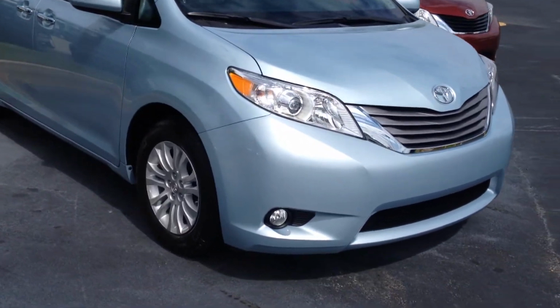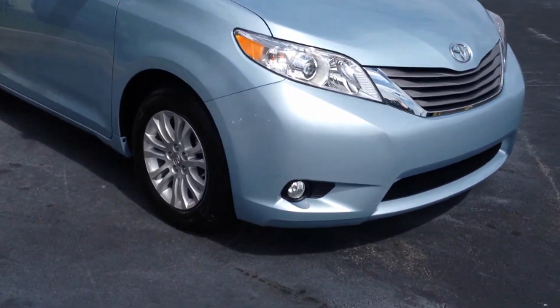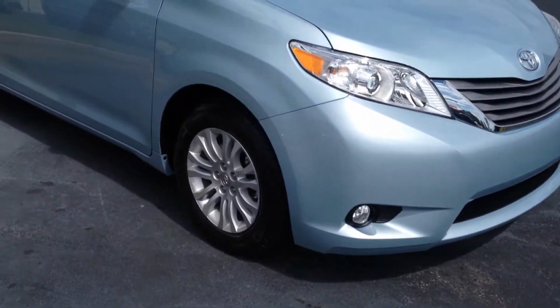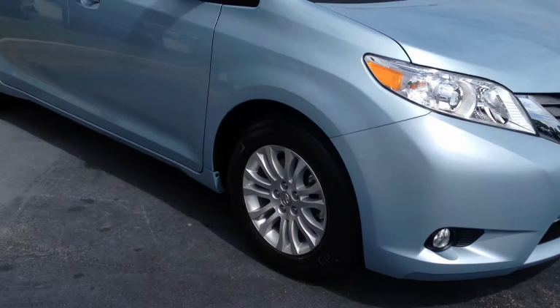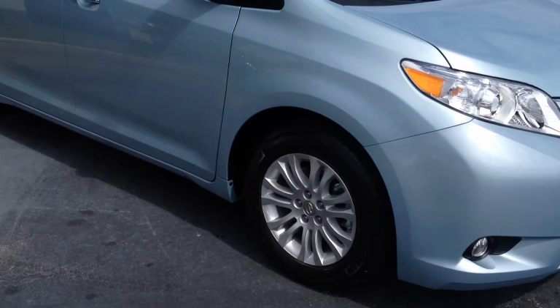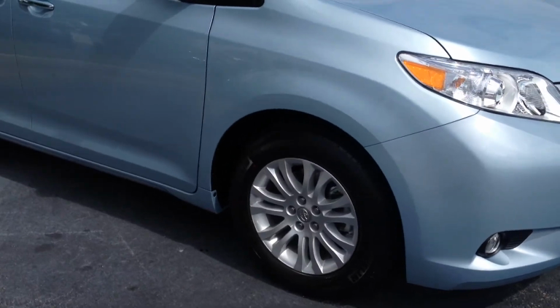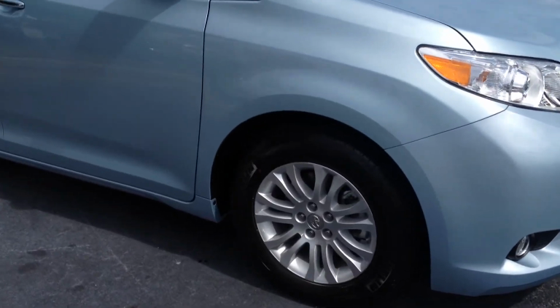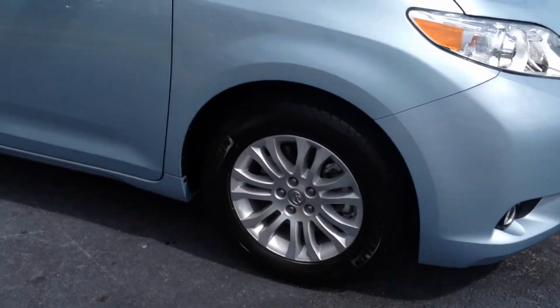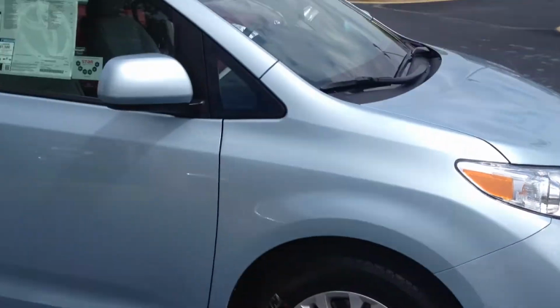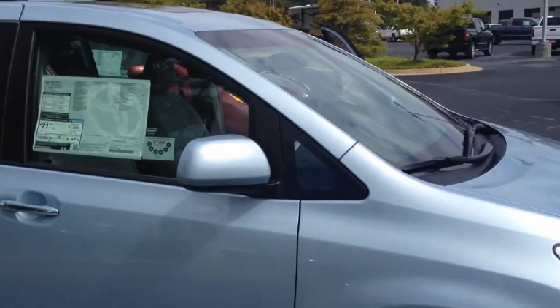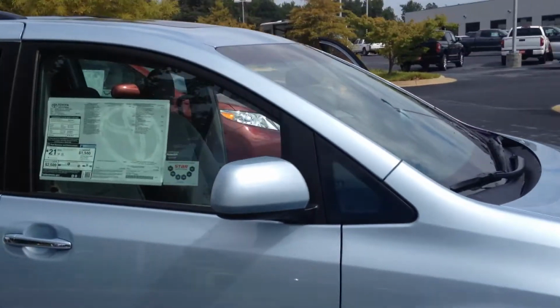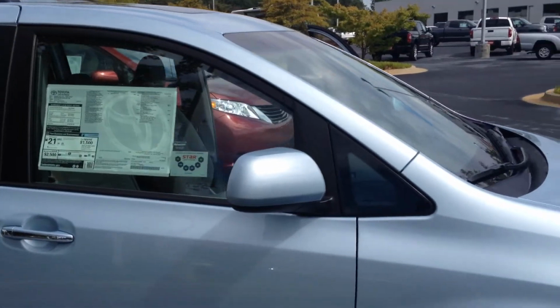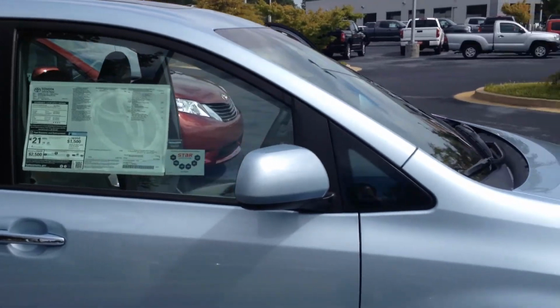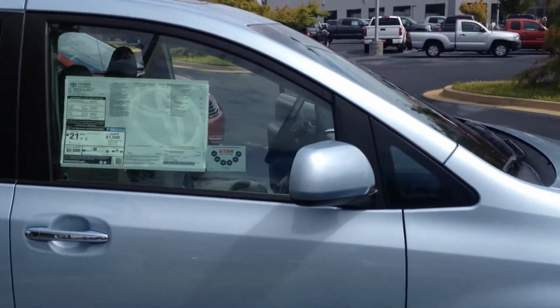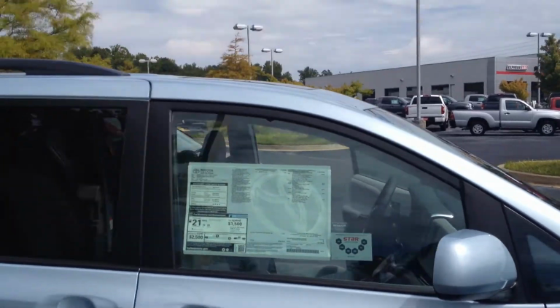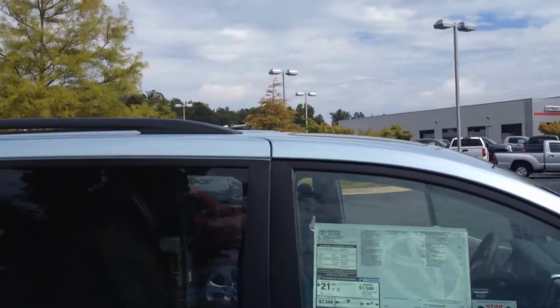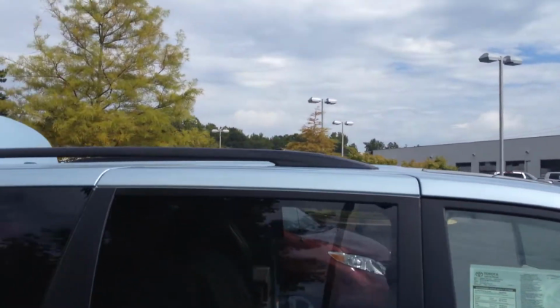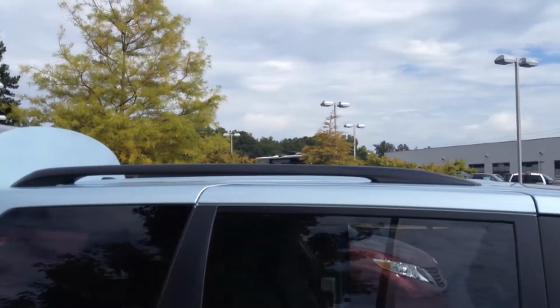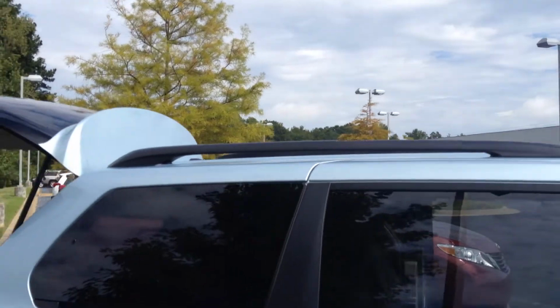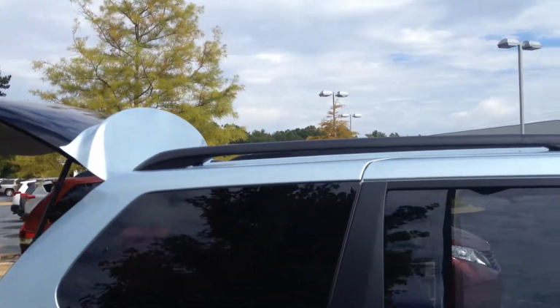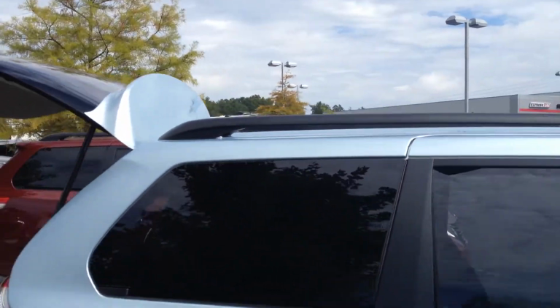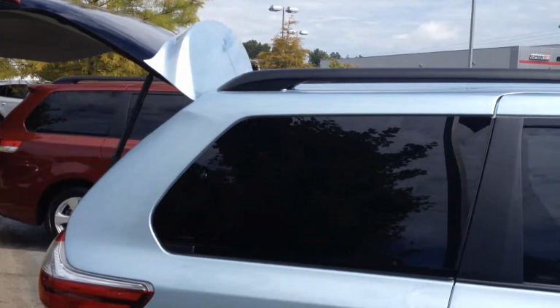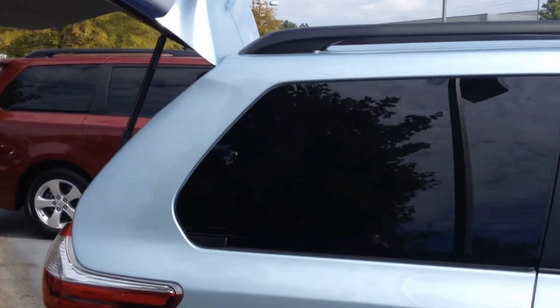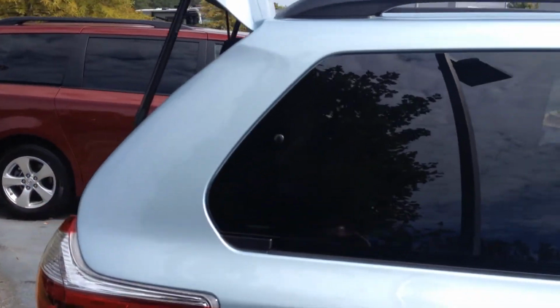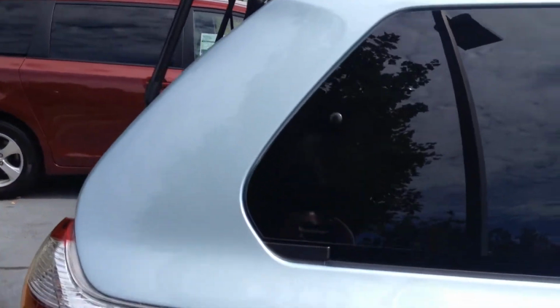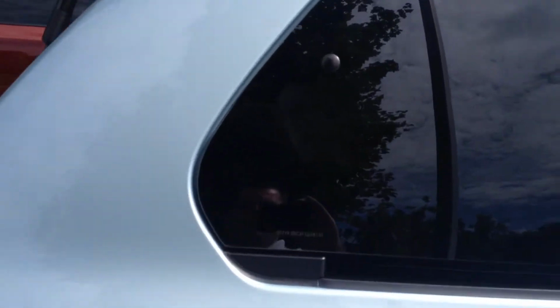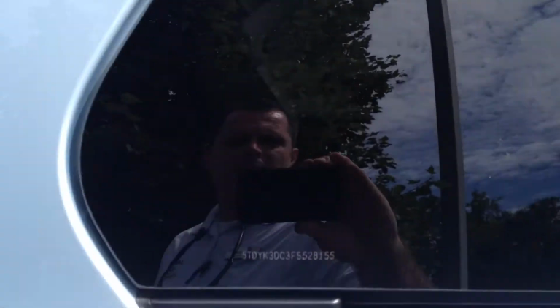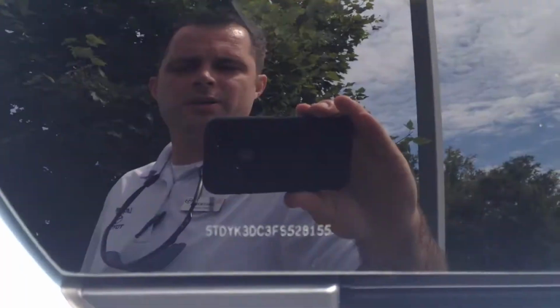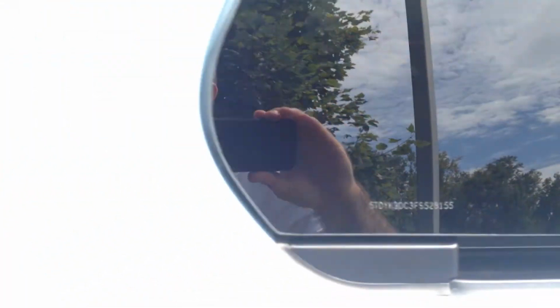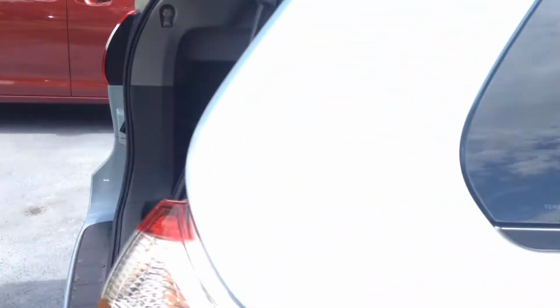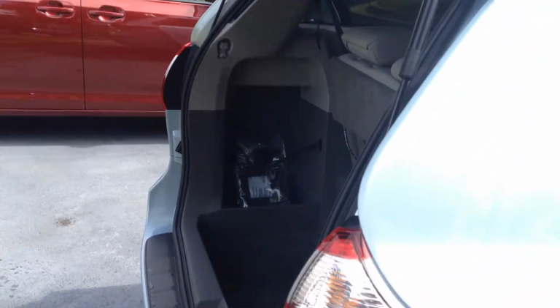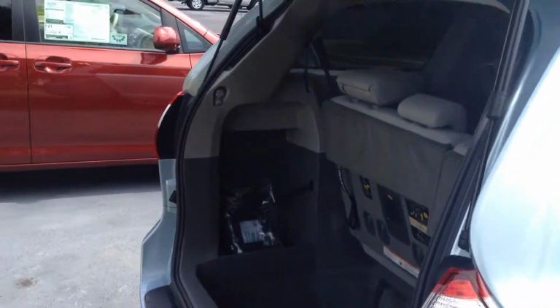Of course, you have fog lamps, alloy wheels, Michelin tires, tires for life, color-keyed power-heated side-view mirrors with blind-spot monitoring, full roof rack up top, vent etching, and three years of complimentary maintenance as well.